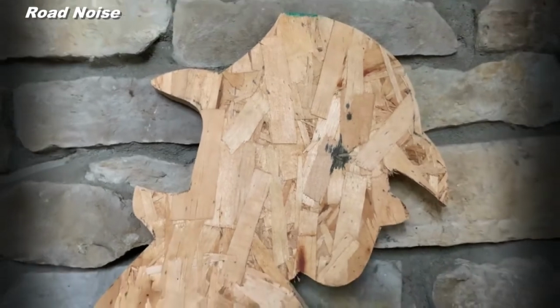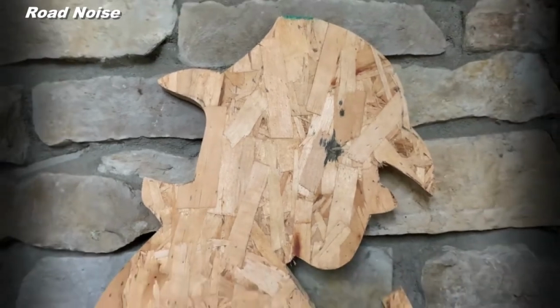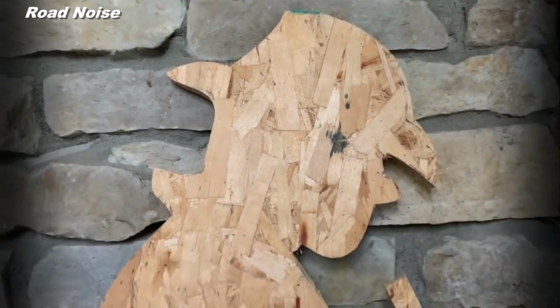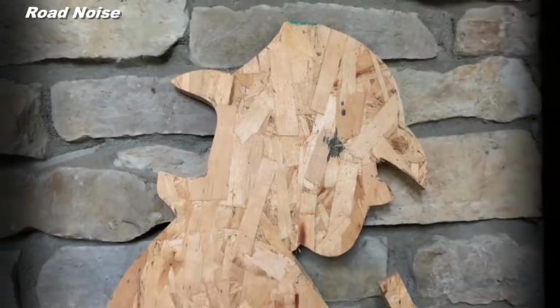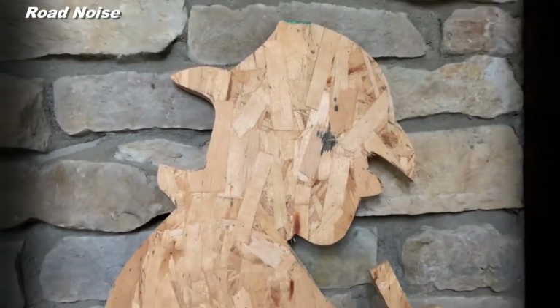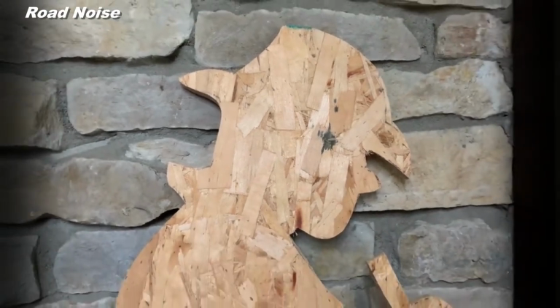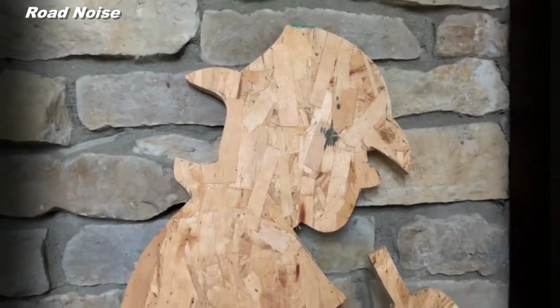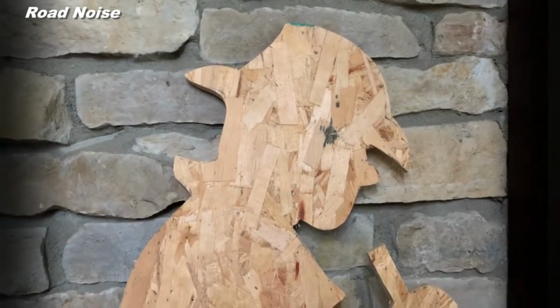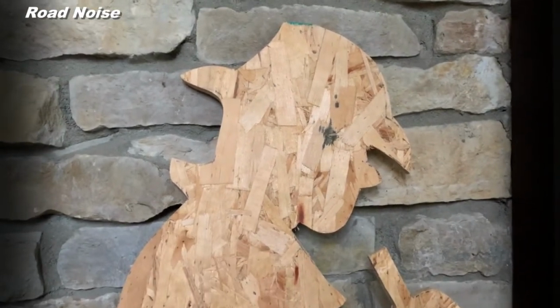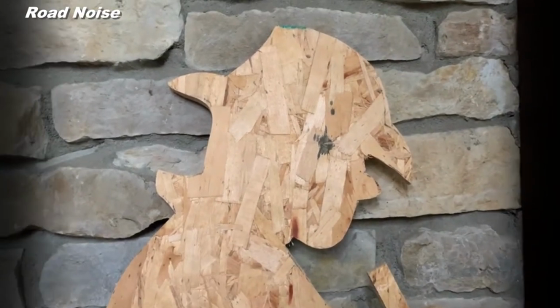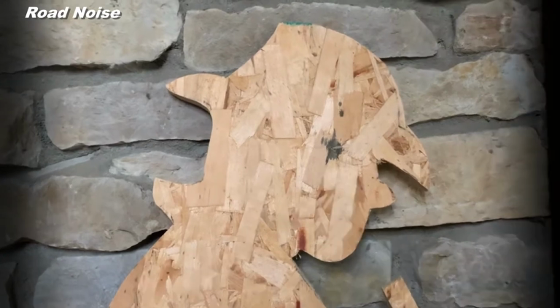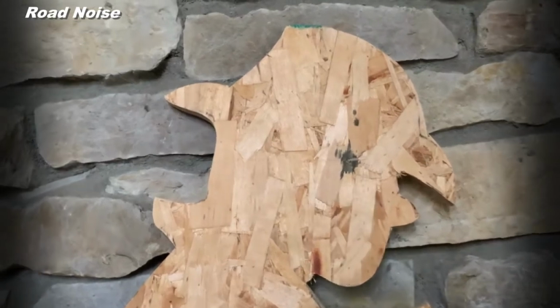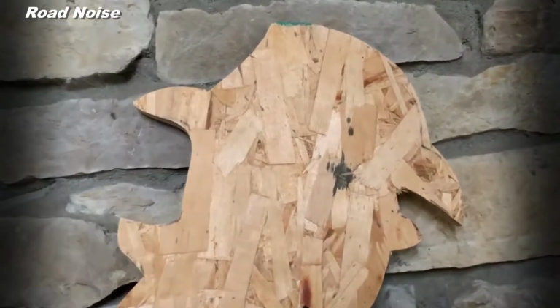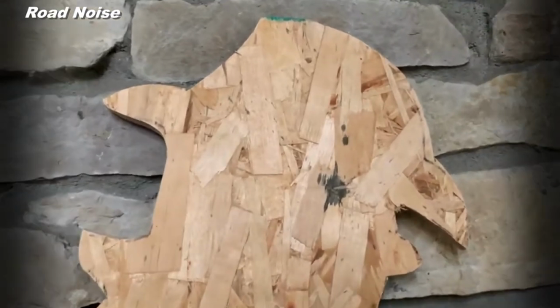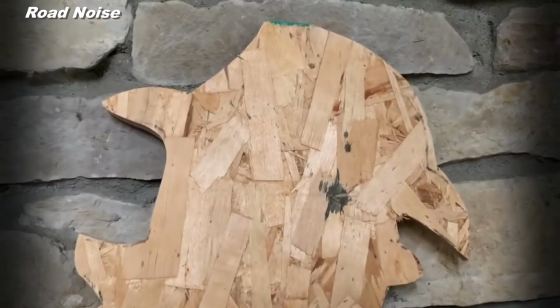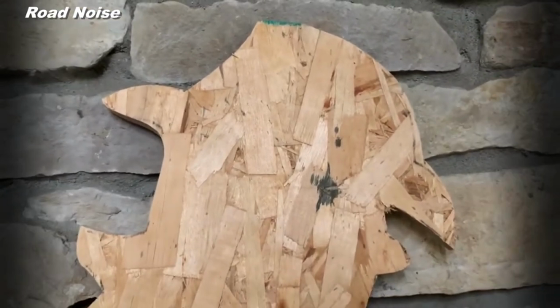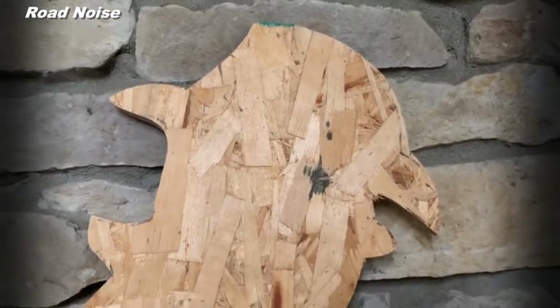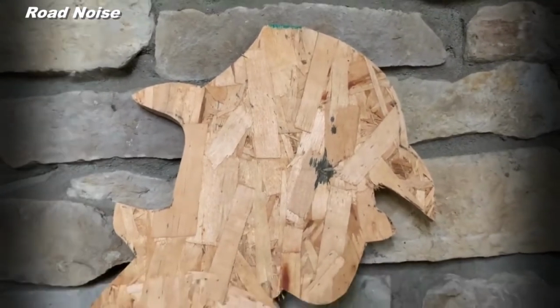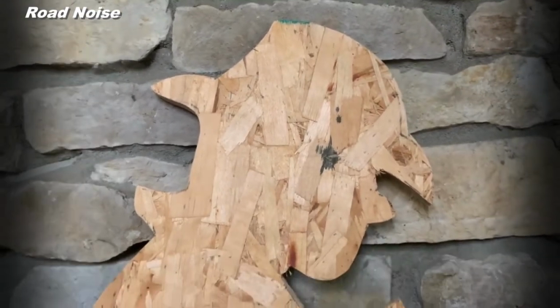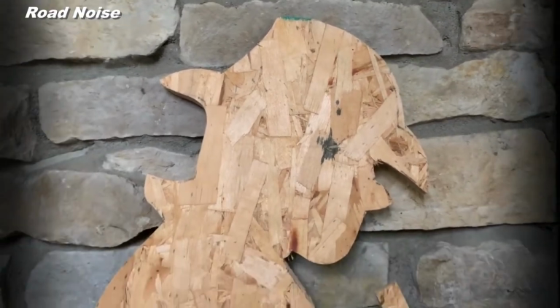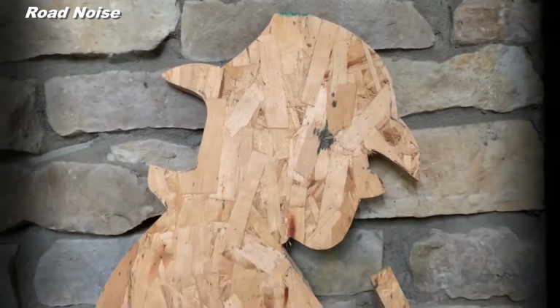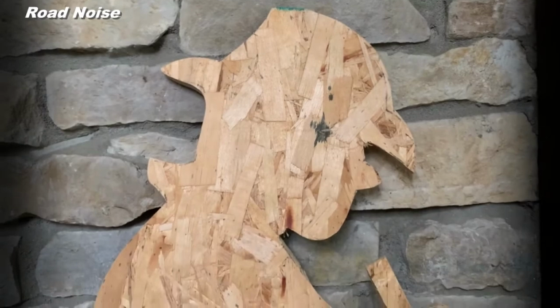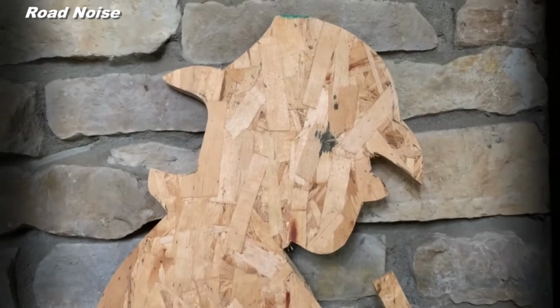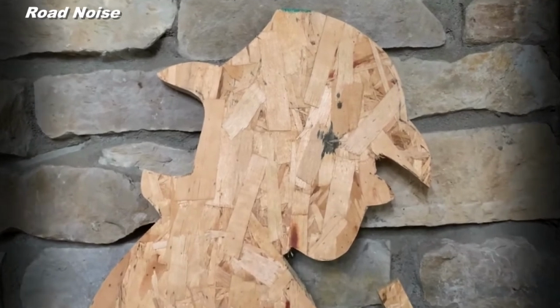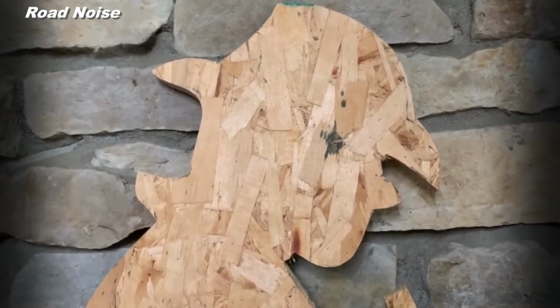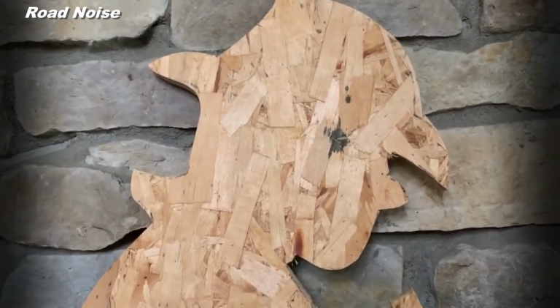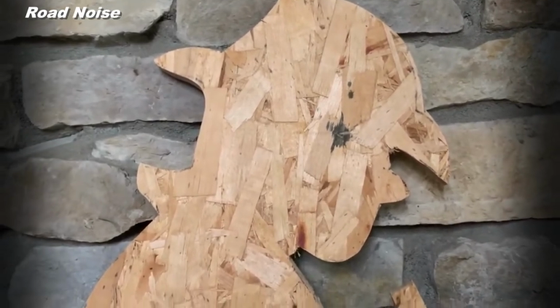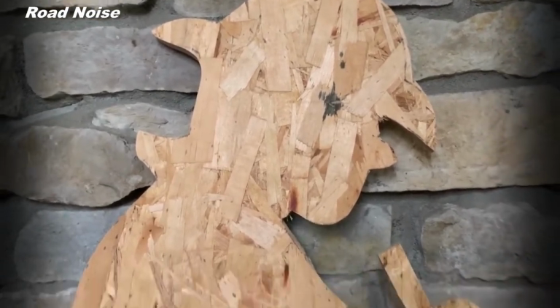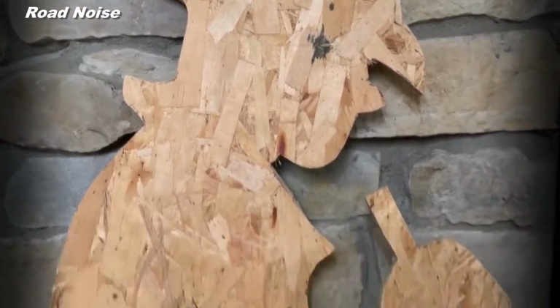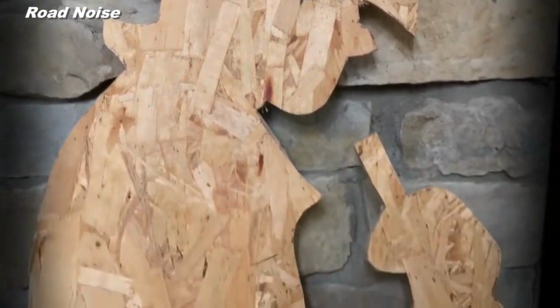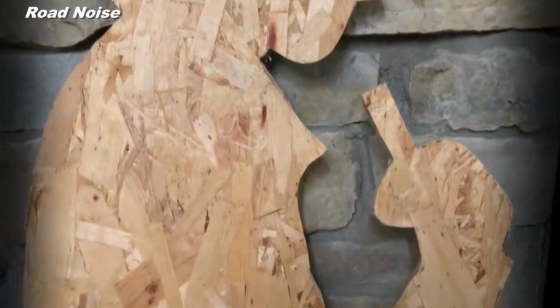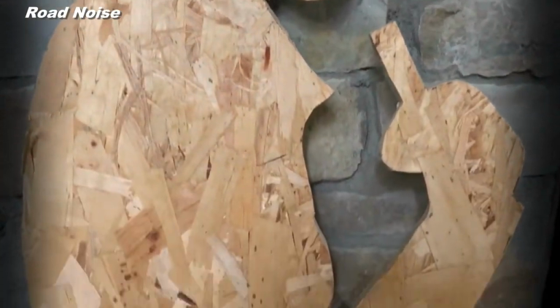Hopefully his wife will approve — I'm sure she will. Just looking at this, I should have made the hat bigger, but we'll work through it. And like I always say, there is more to the story.